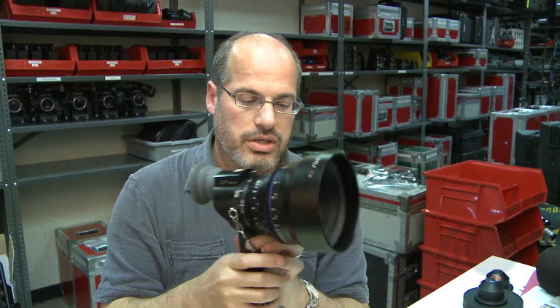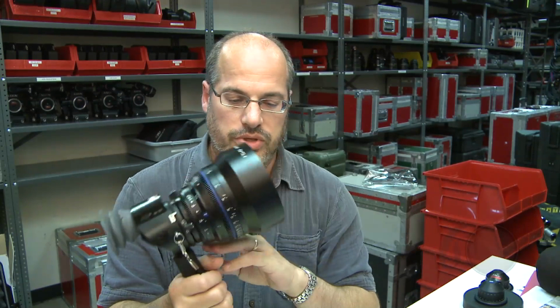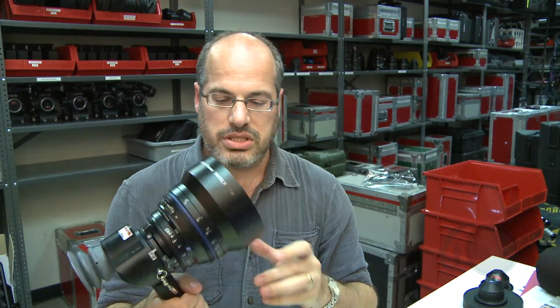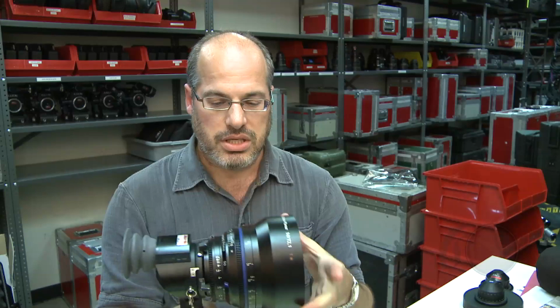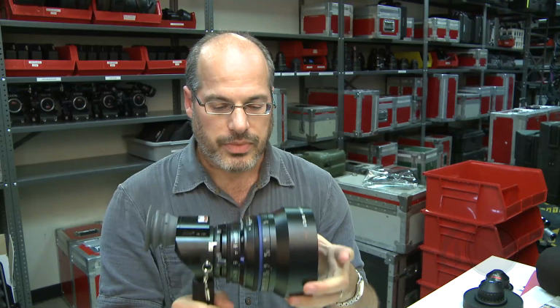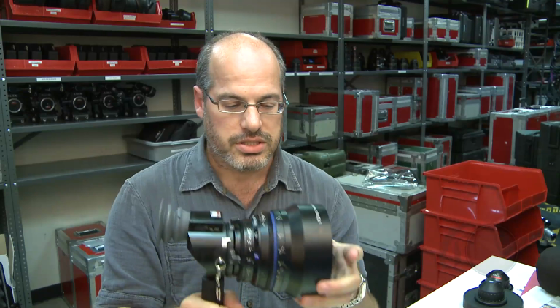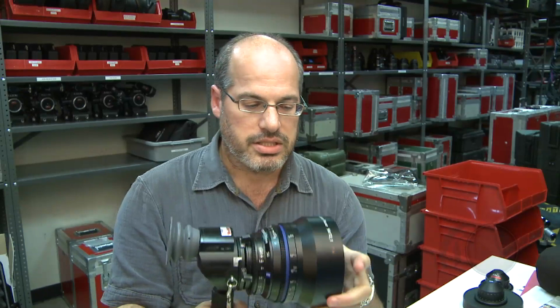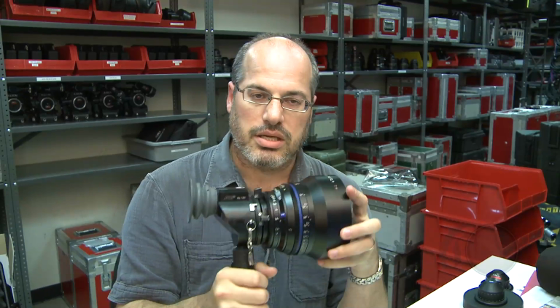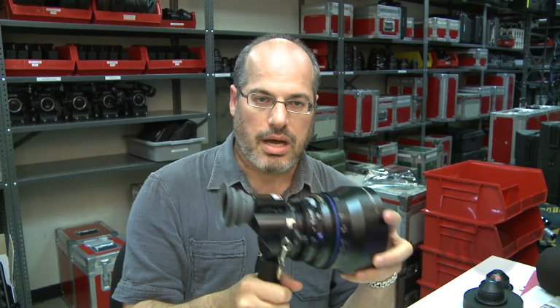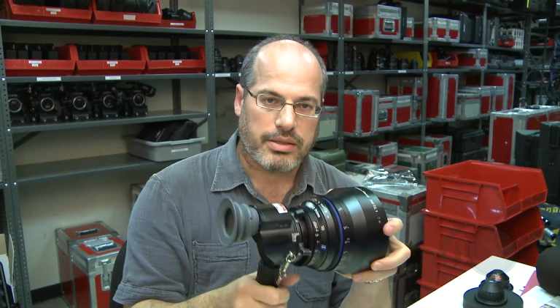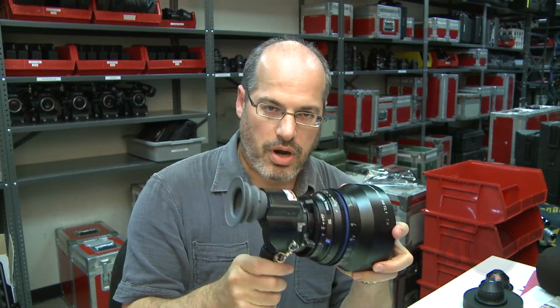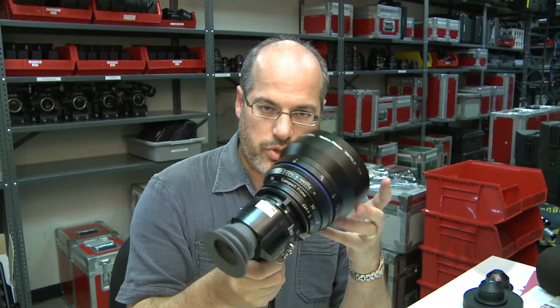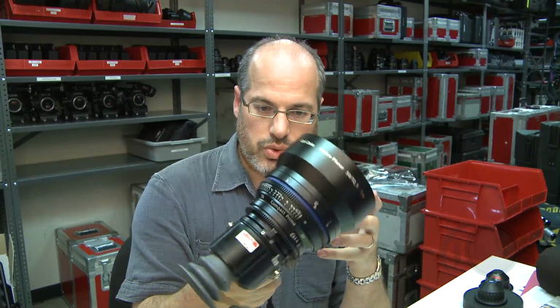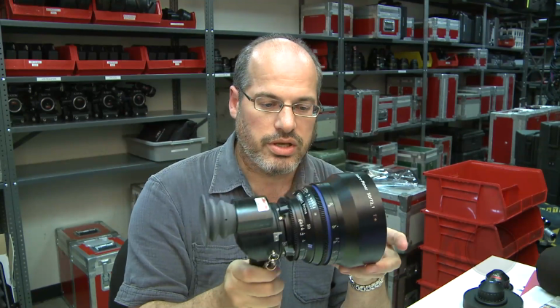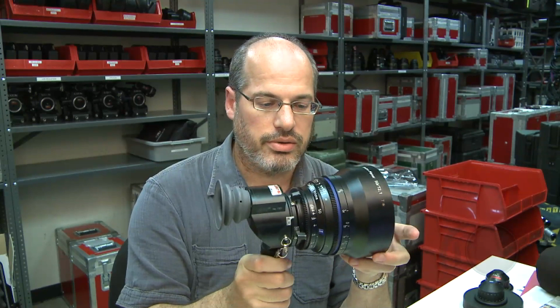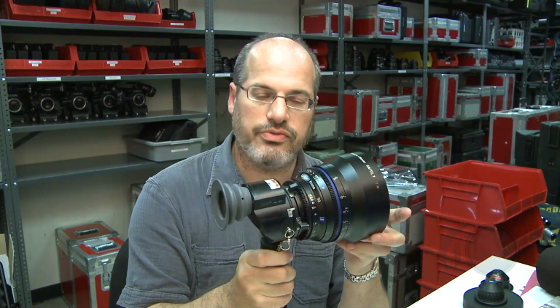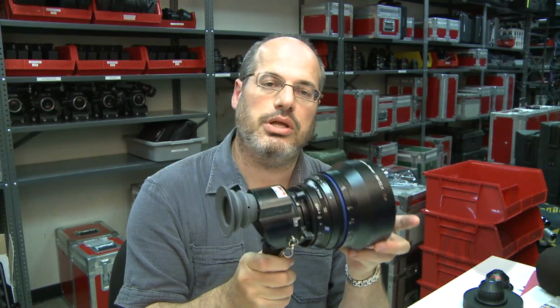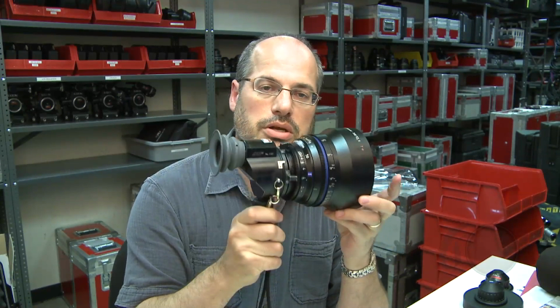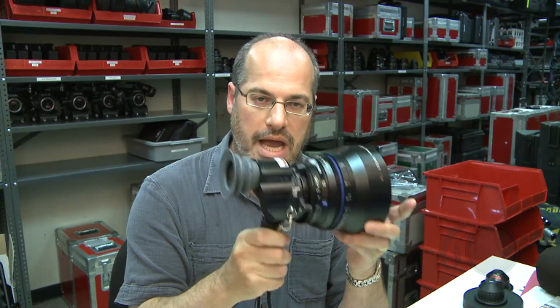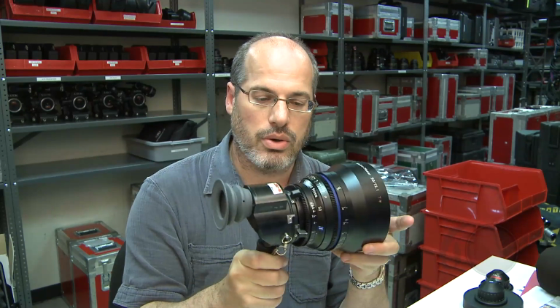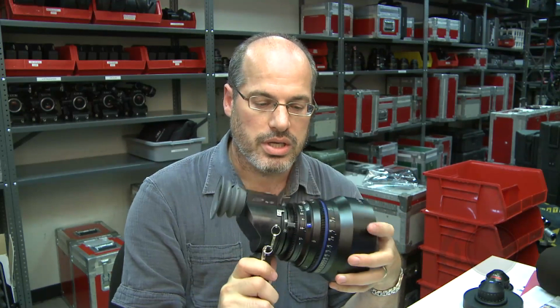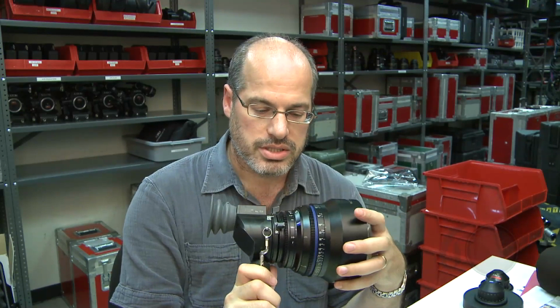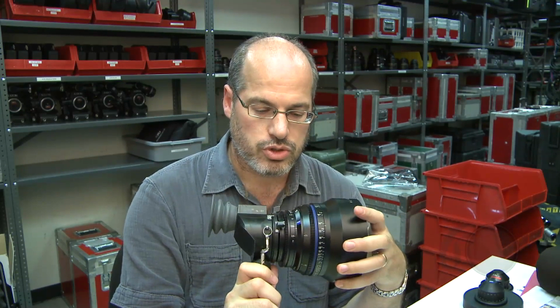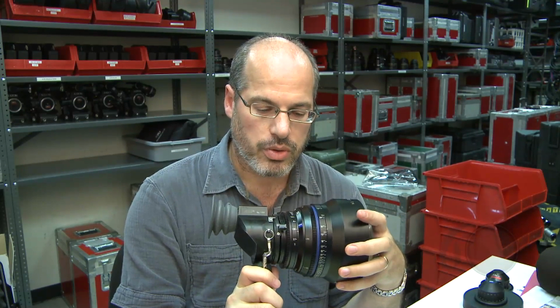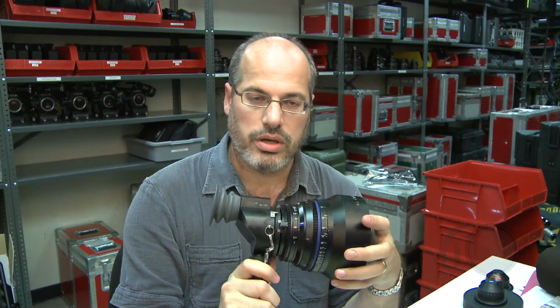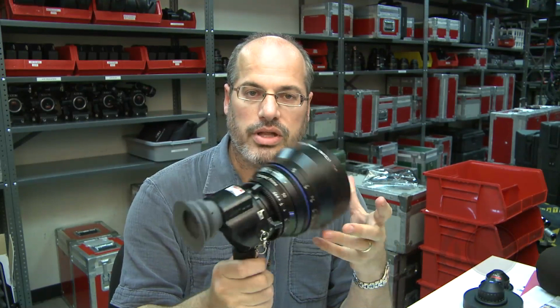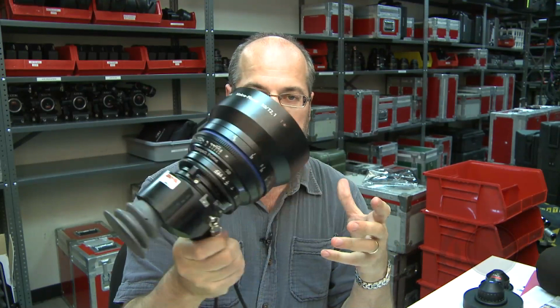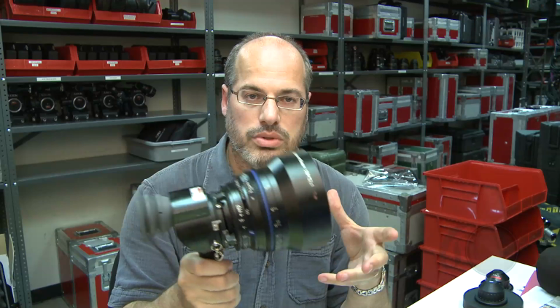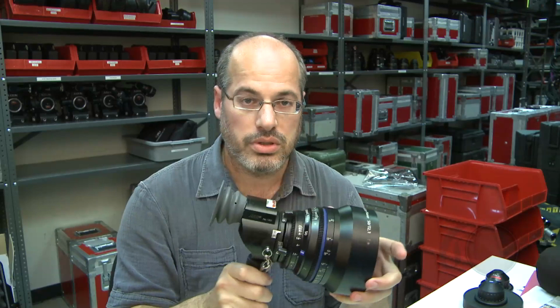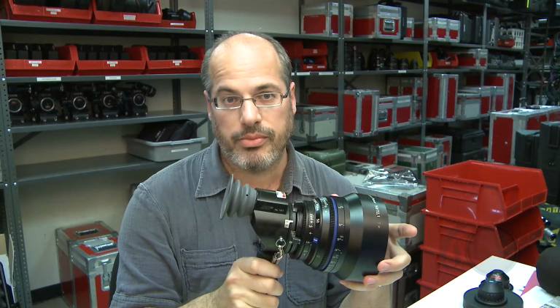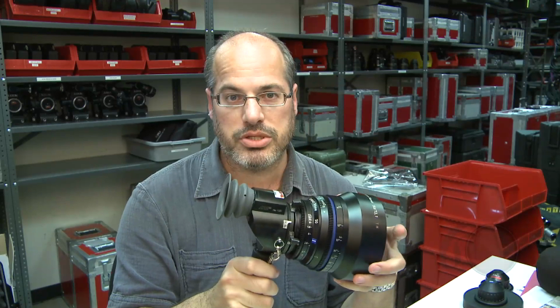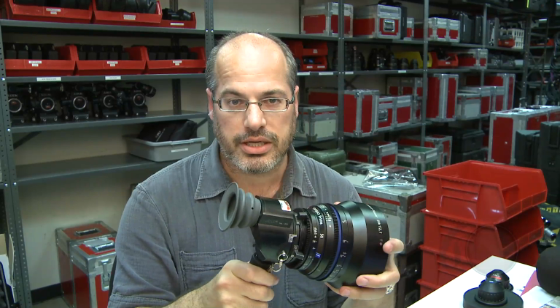So this is the Zeiss Compact Prime 2 50mm macro T2.1, available soon from Abel CineTech.